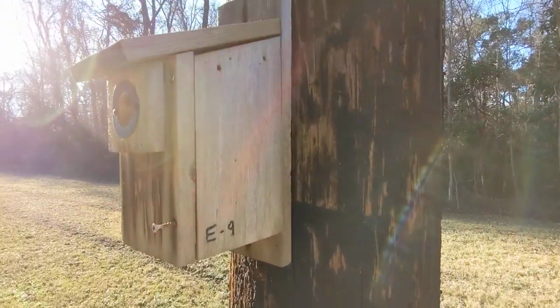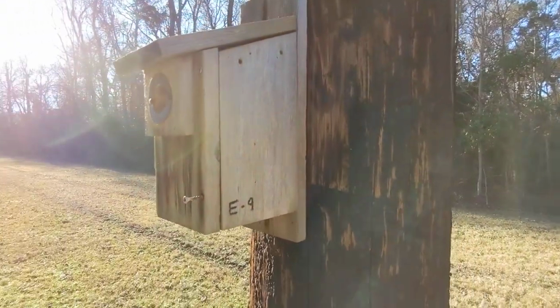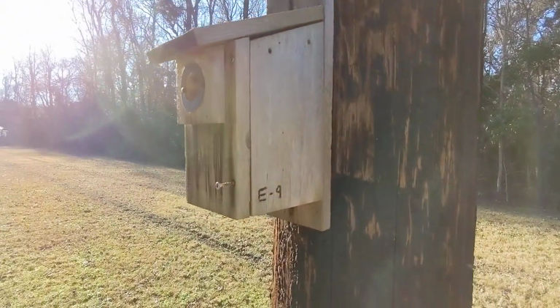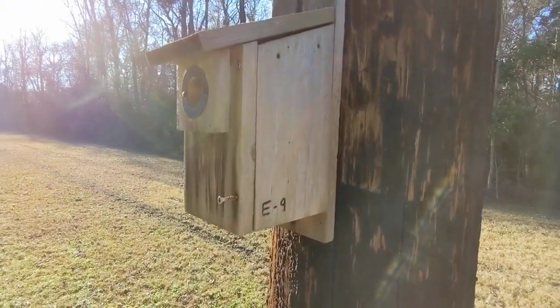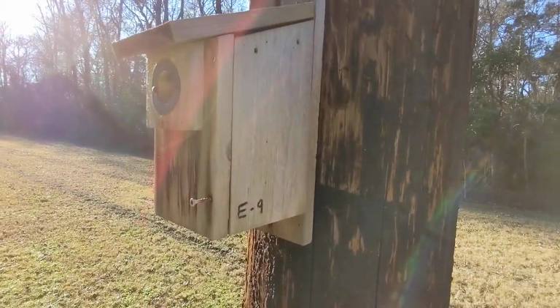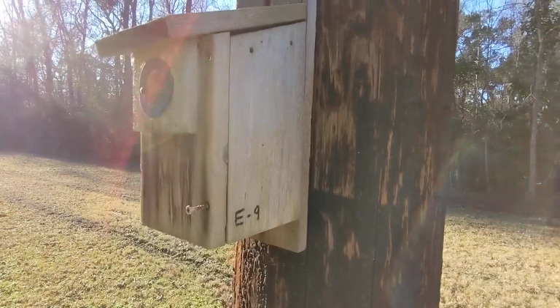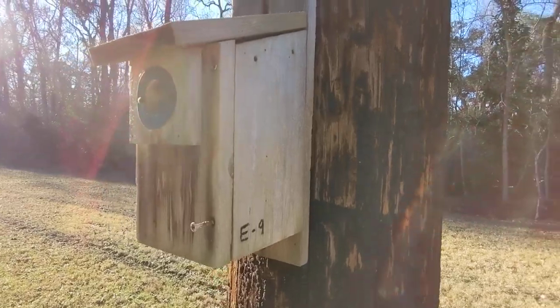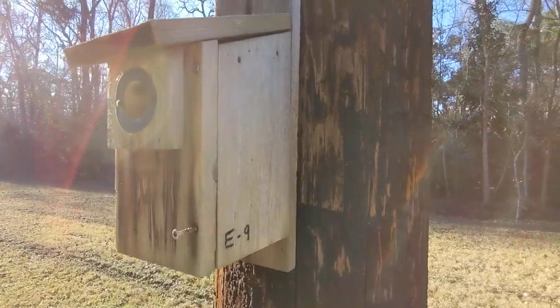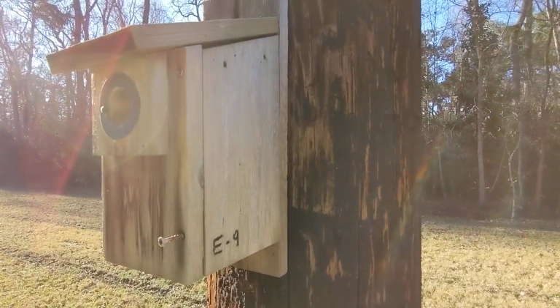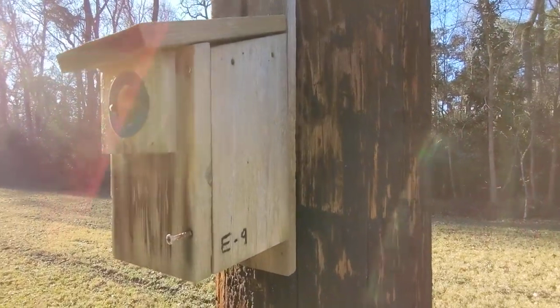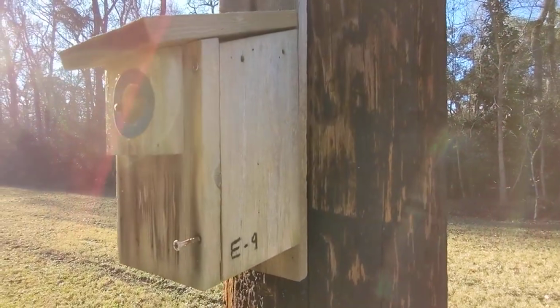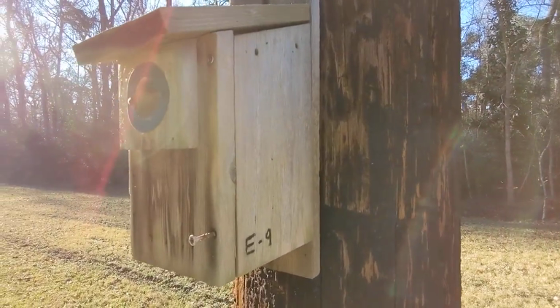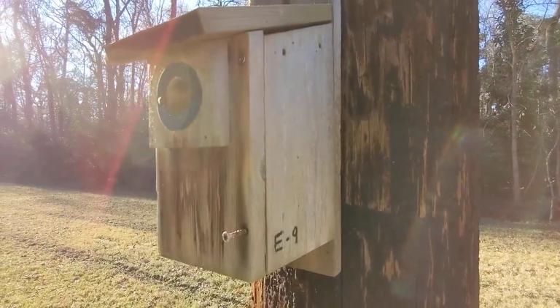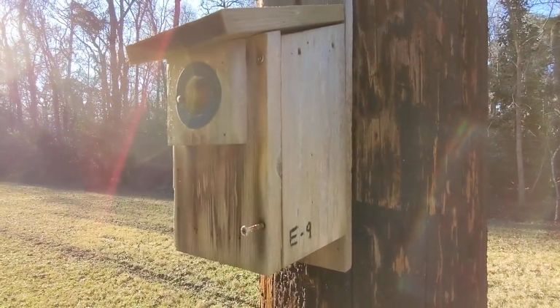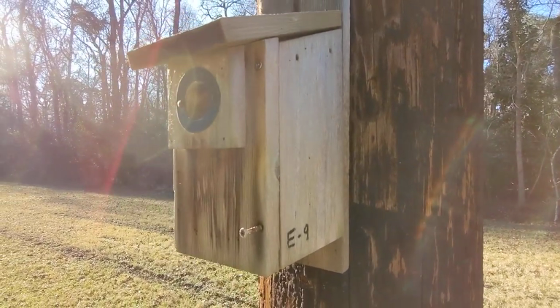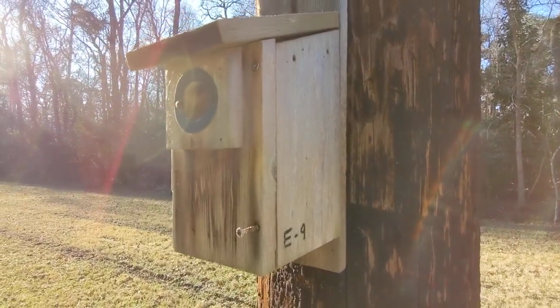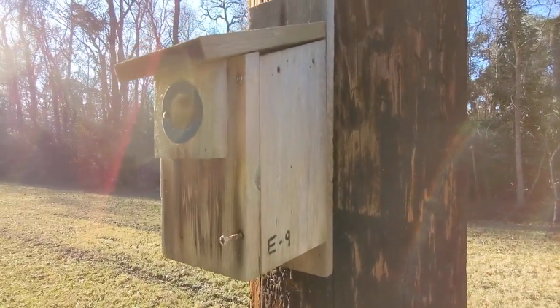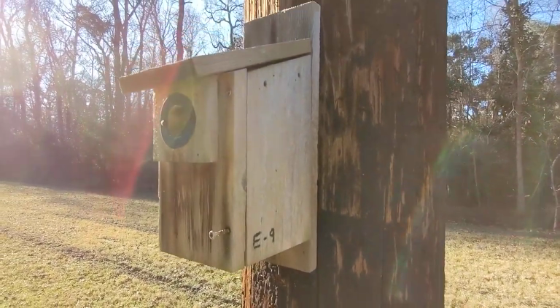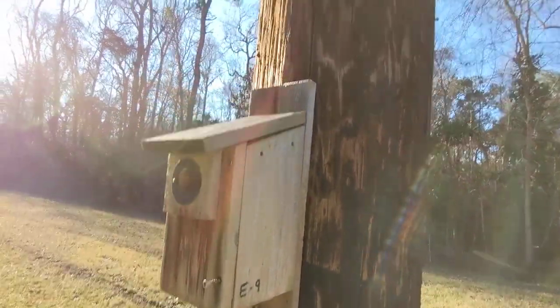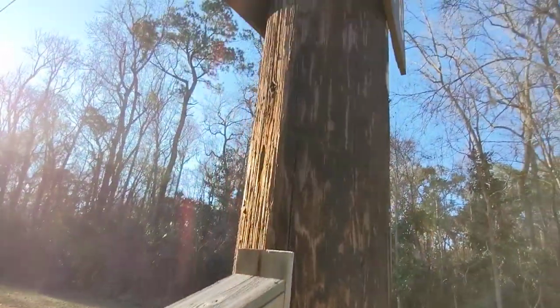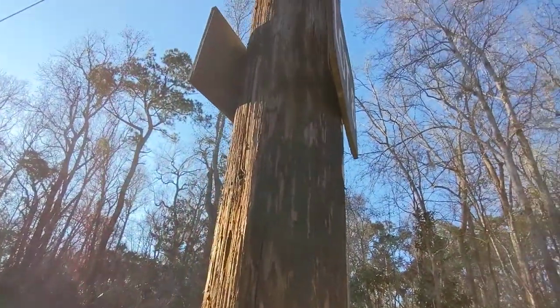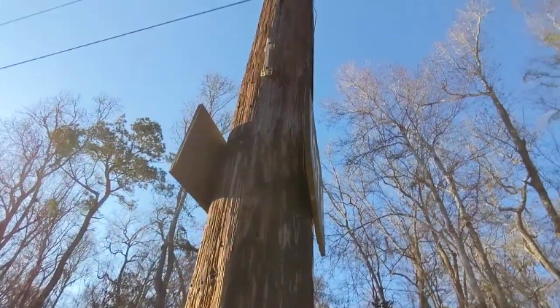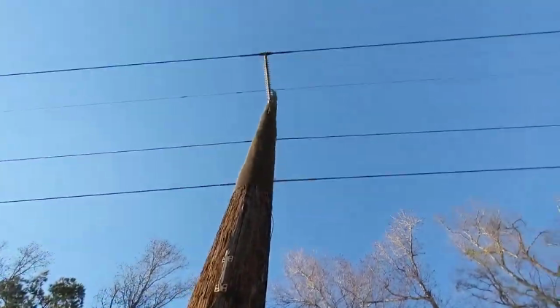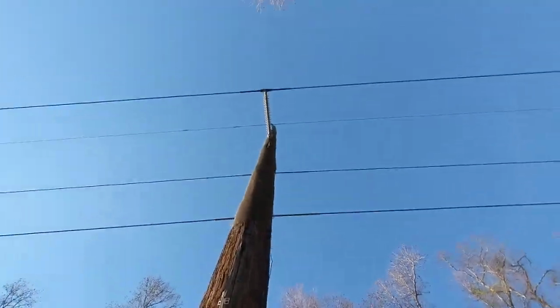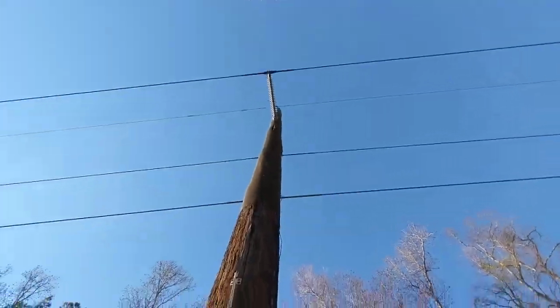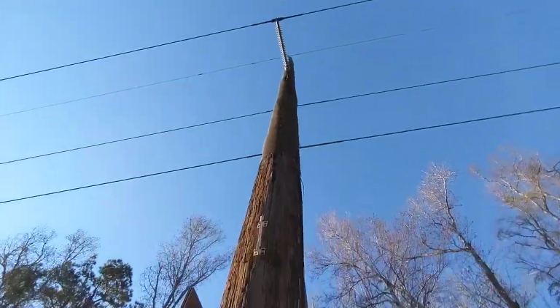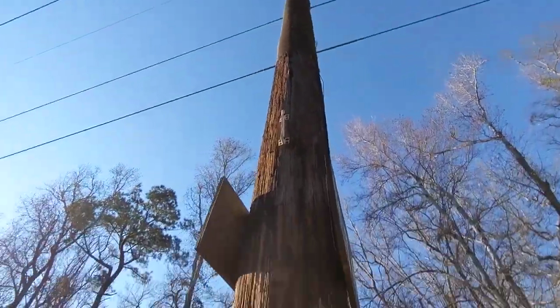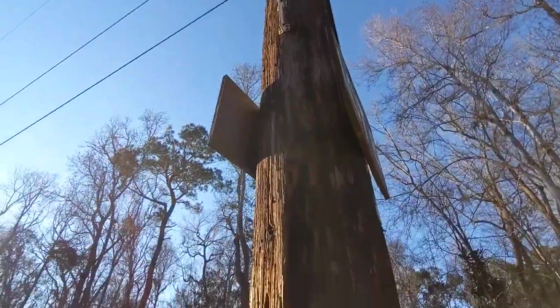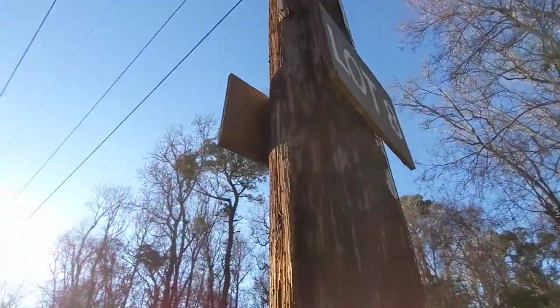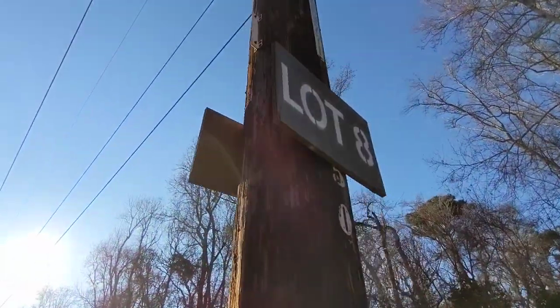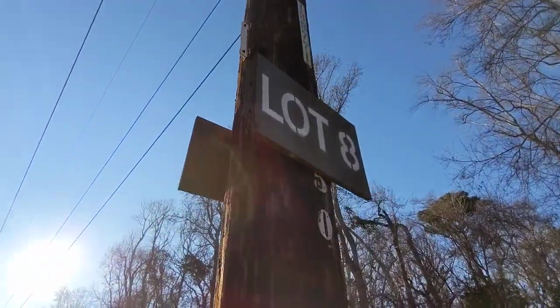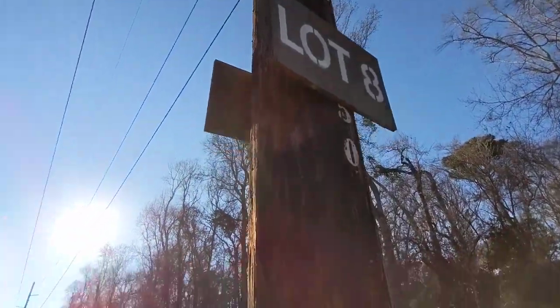The reason I had to run back to my car is because when they get scared, they're gonna run up. I'm gonna show you — this is a telephone pole. We're at lot eight.